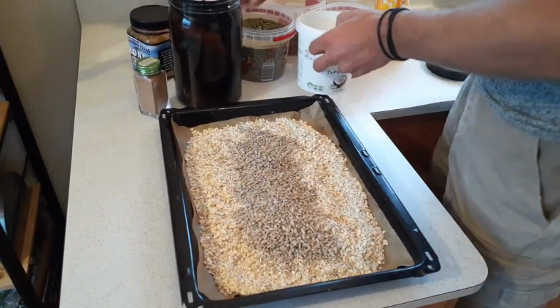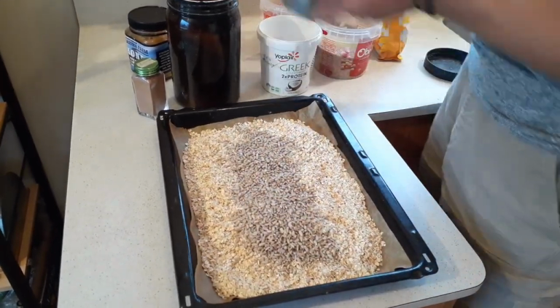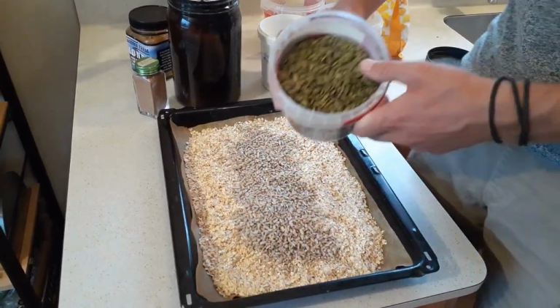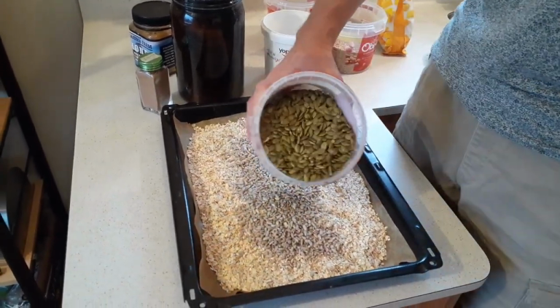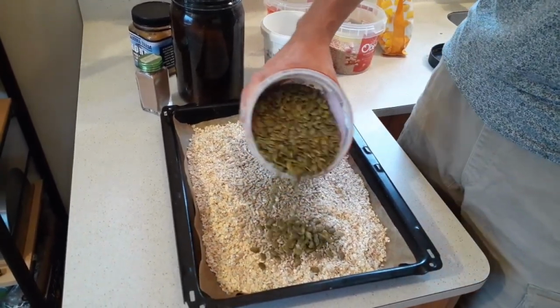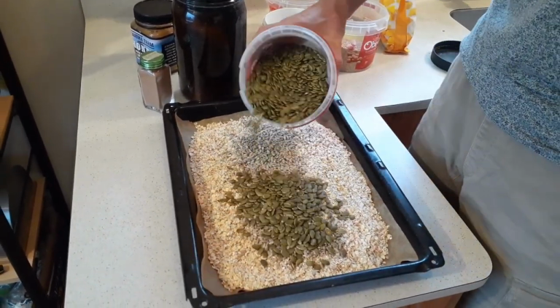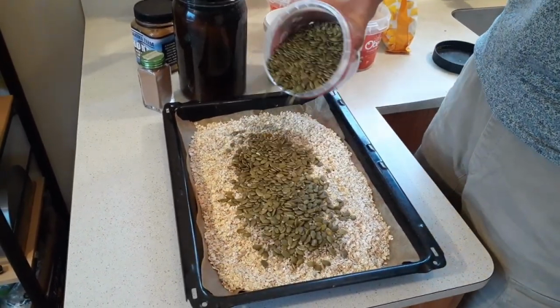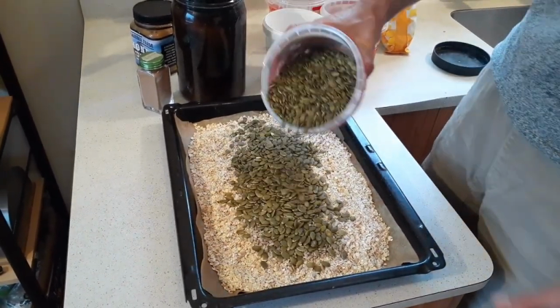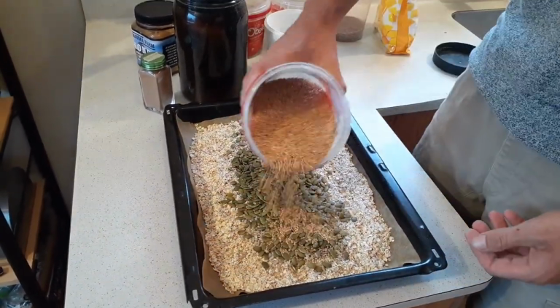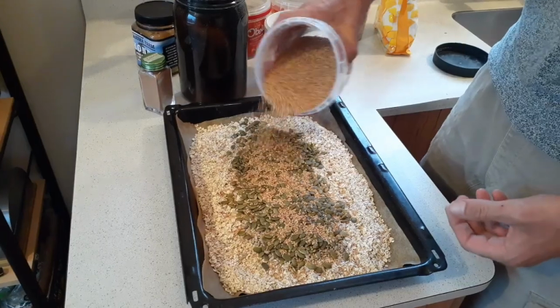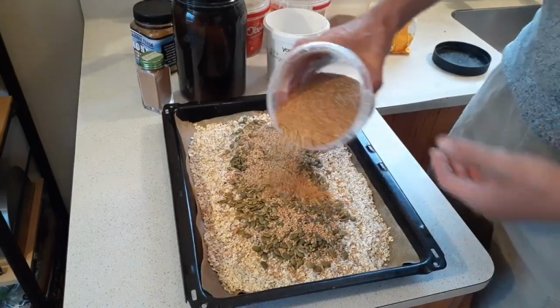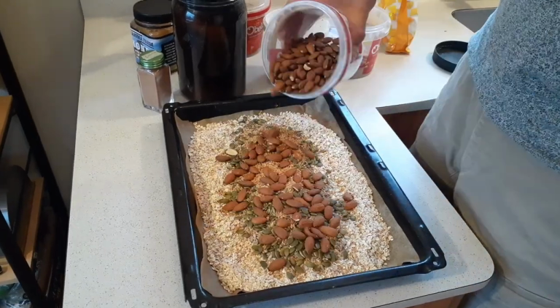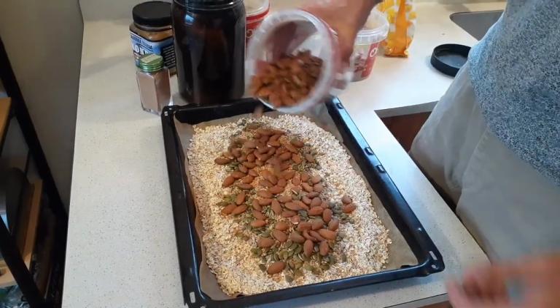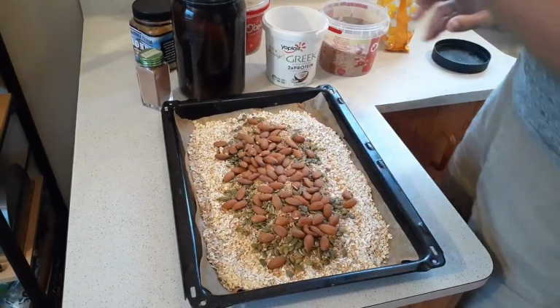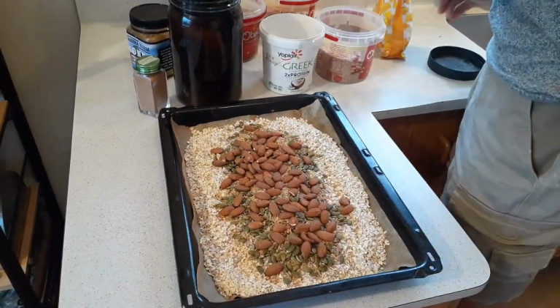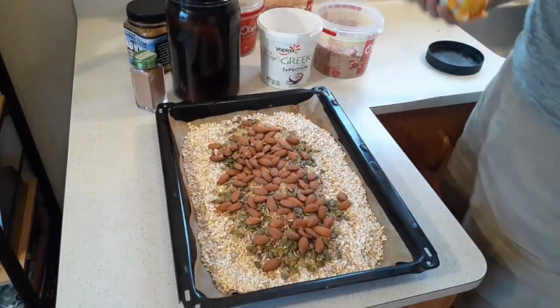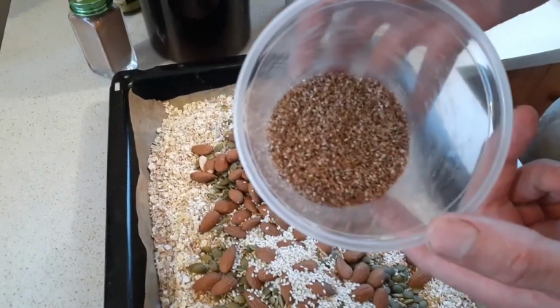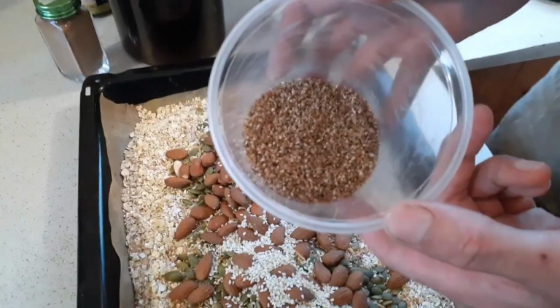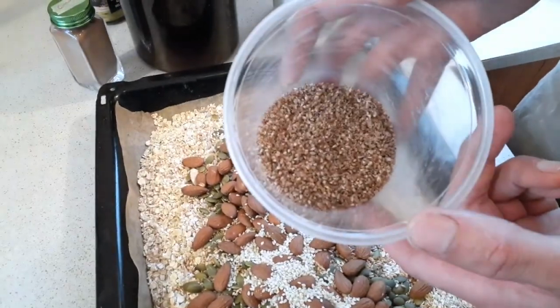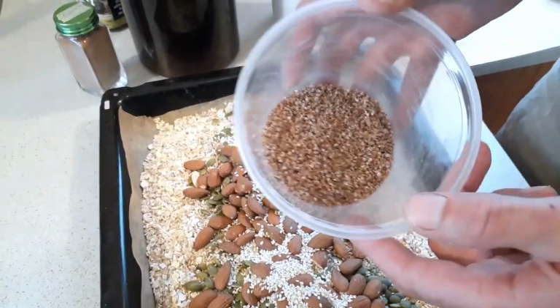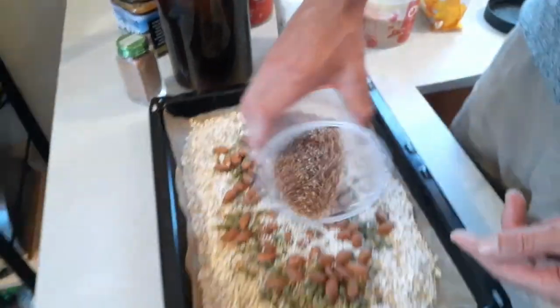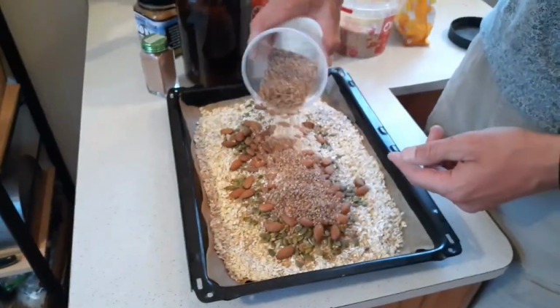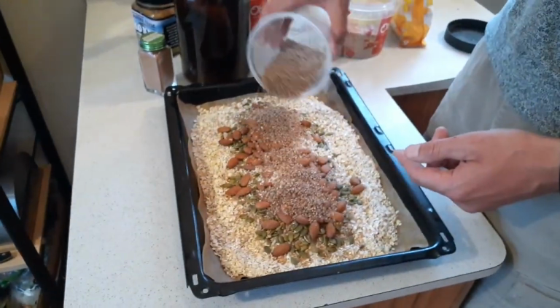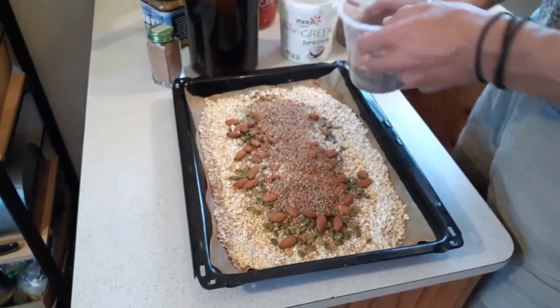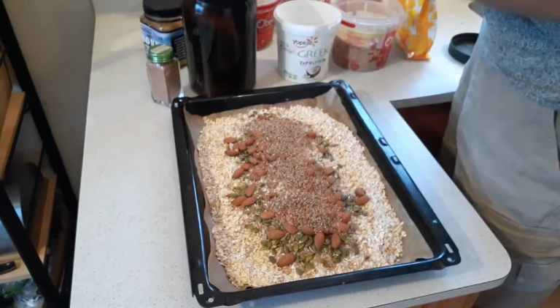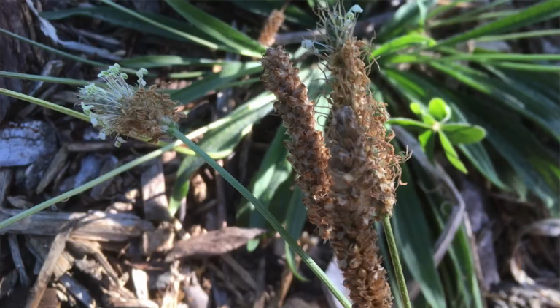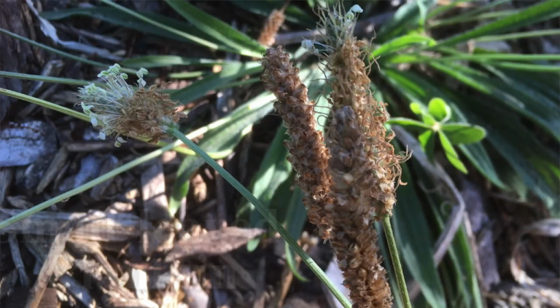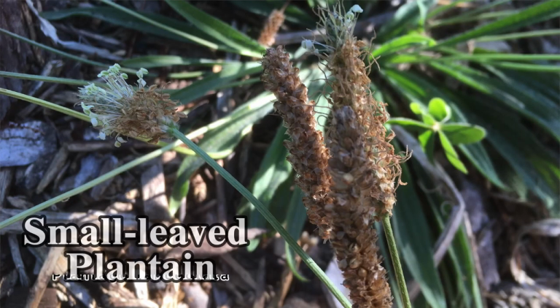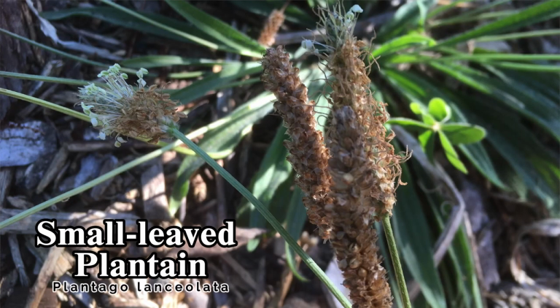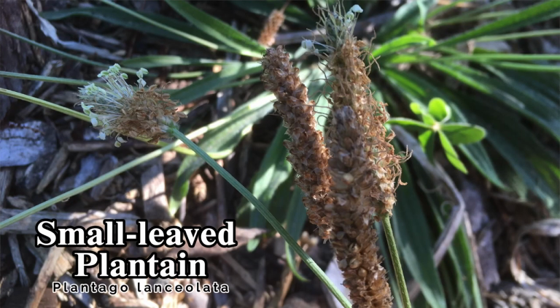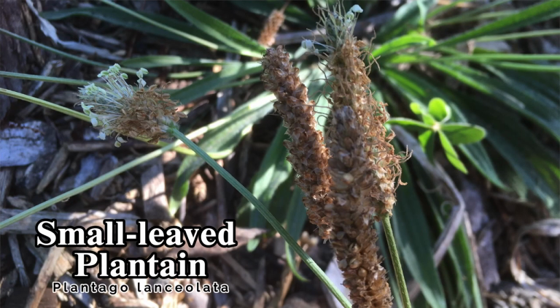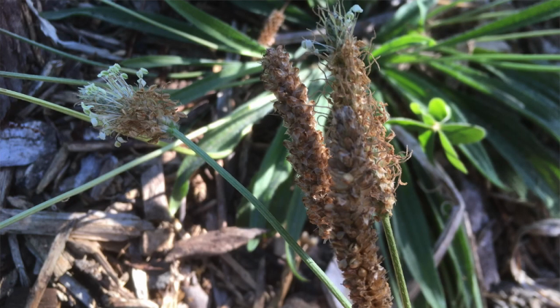Then you can go around and add whatever nuts and seeds you like. Some of the more classic ones are sunflower seeds and pumpkin seeds, or get funky and wild — harvest some seeds that you're learning to work with from the plants outside.